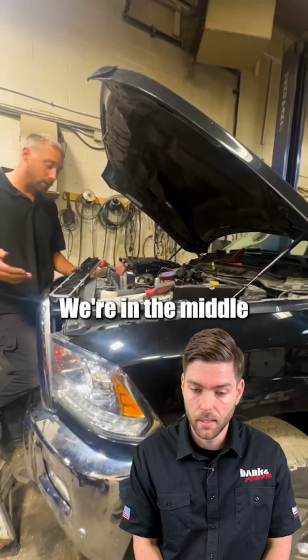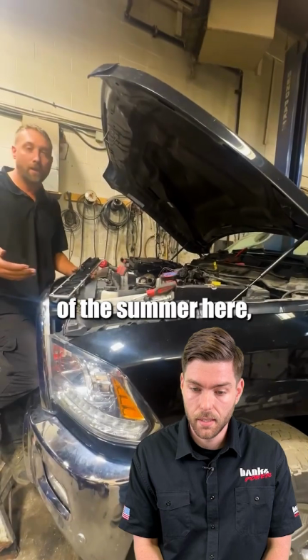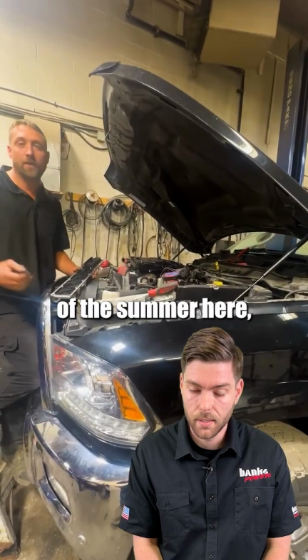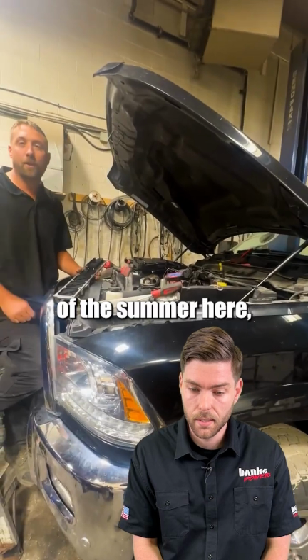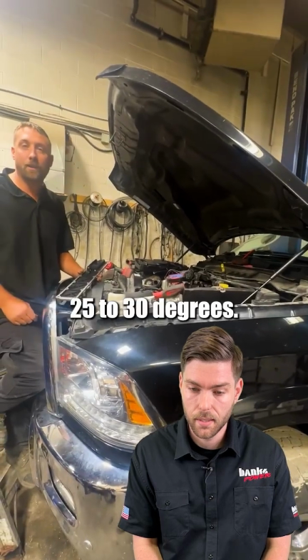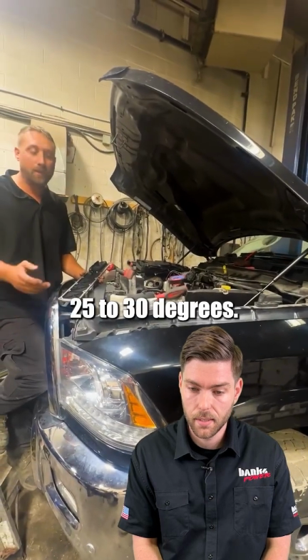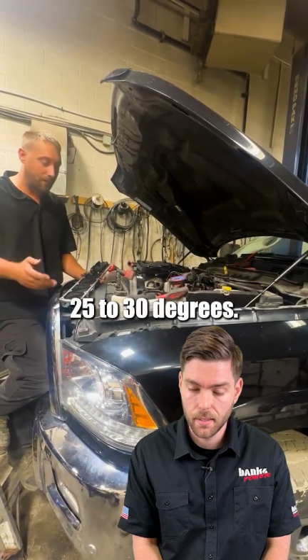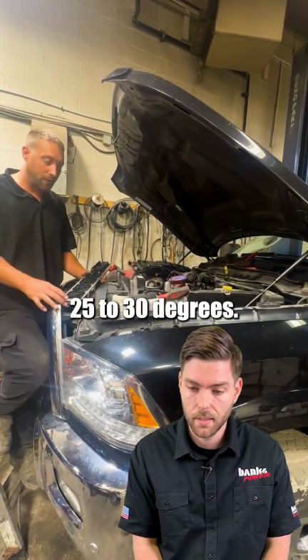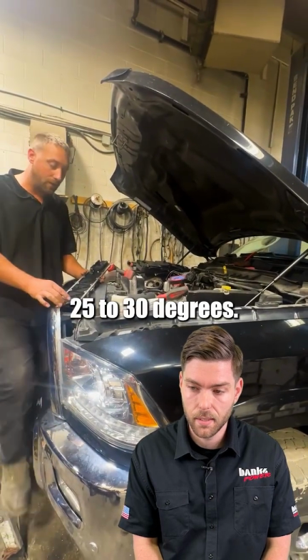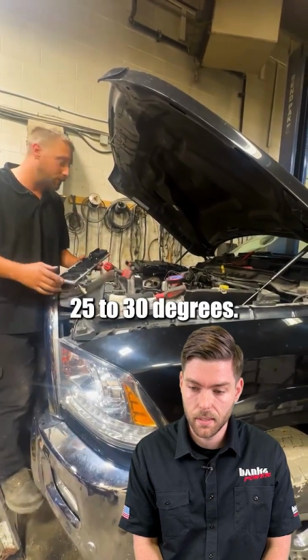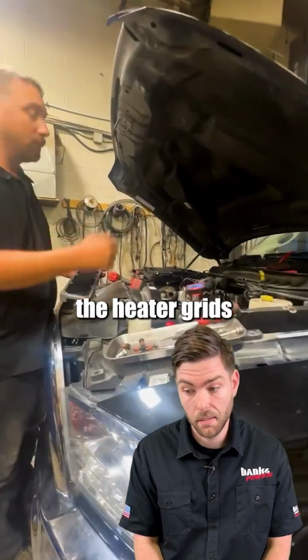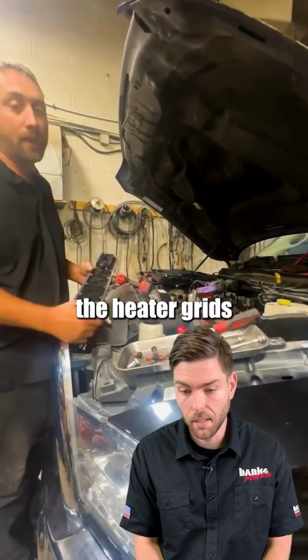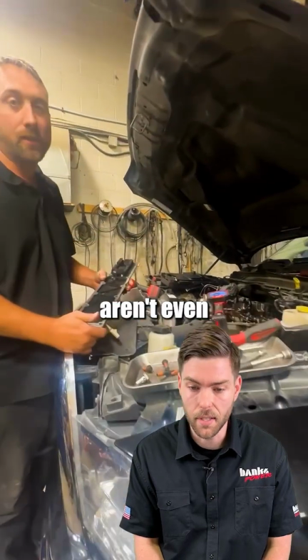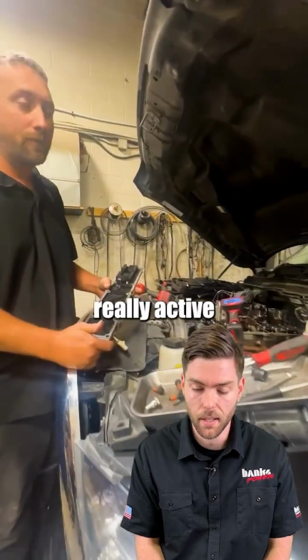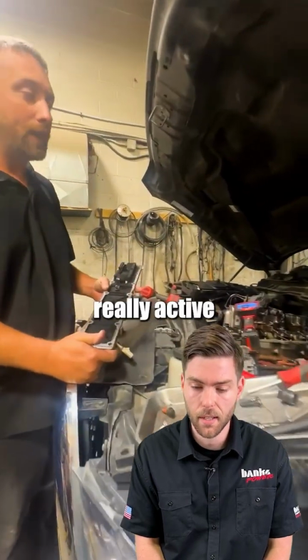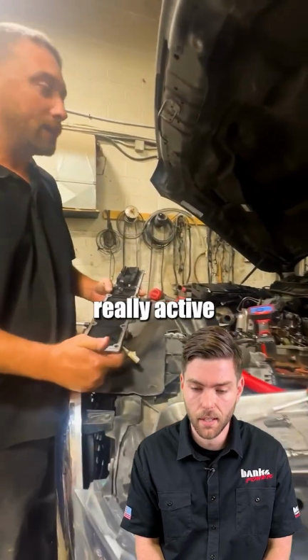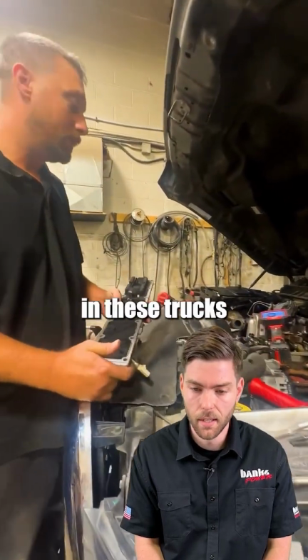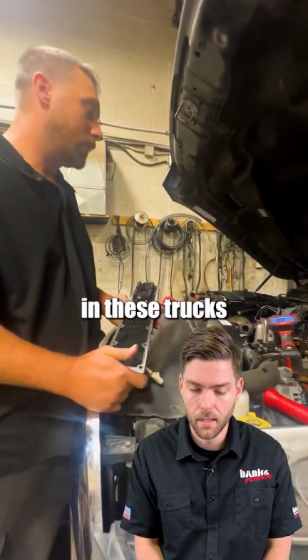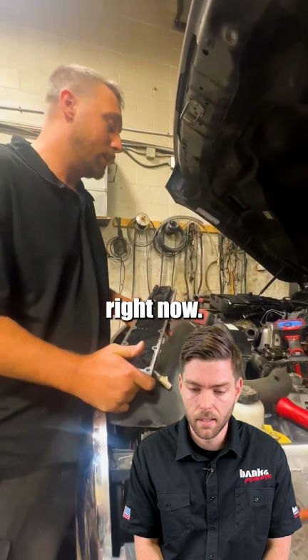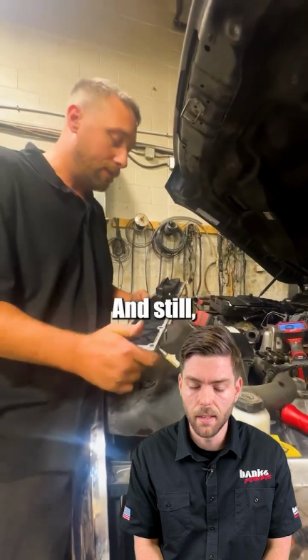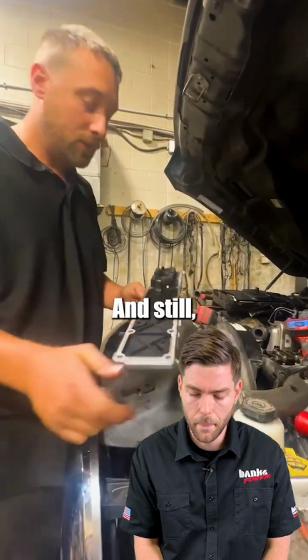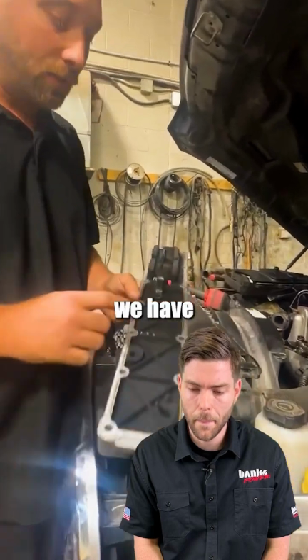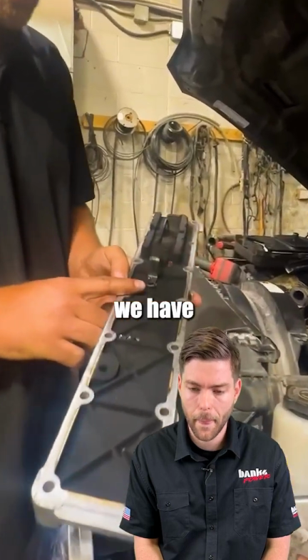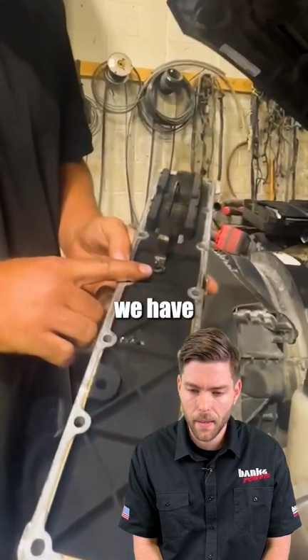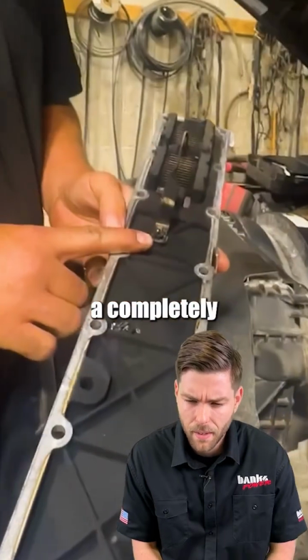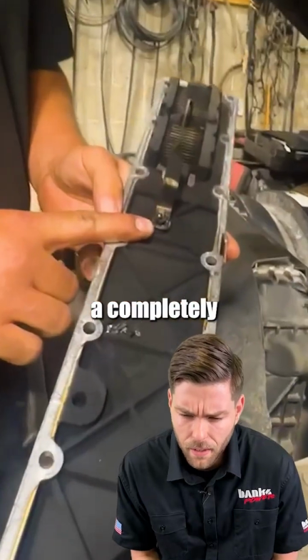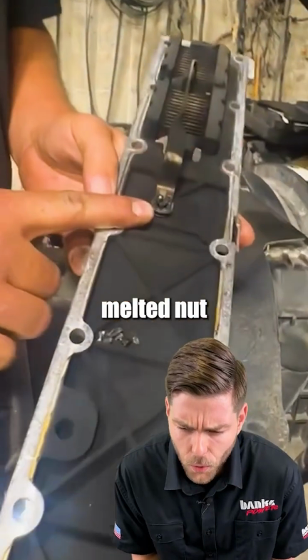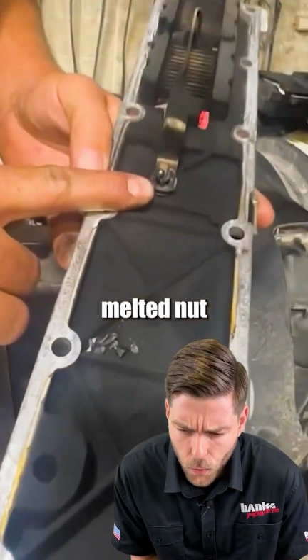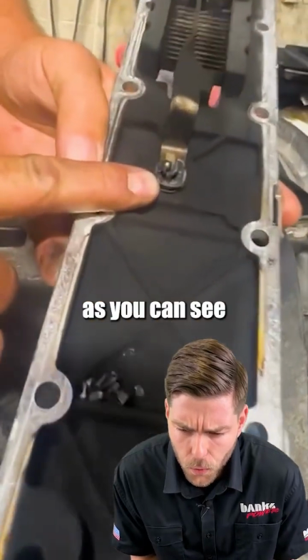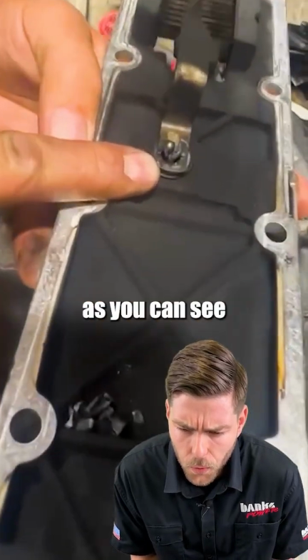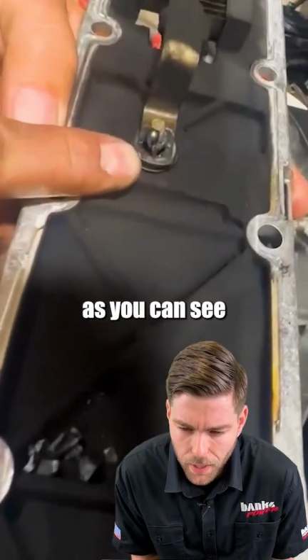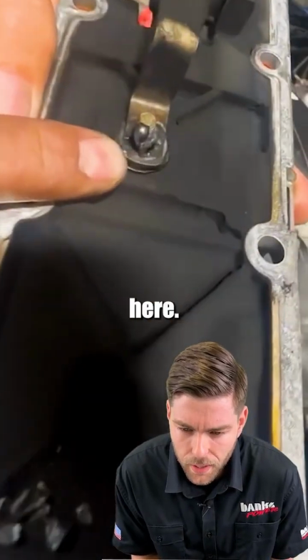We're in the middle of summer here, 25 to 30 degrees. The heaters aren't even really active in these trucks right now, and still we have a completely melted nut as you can see here.